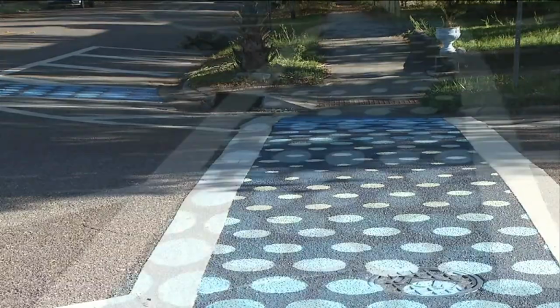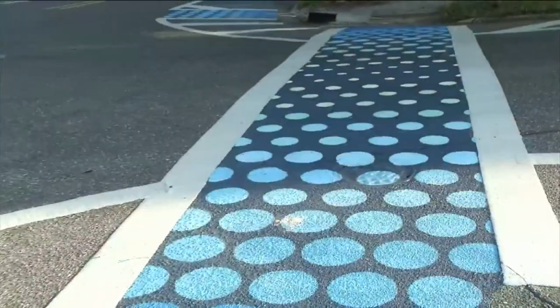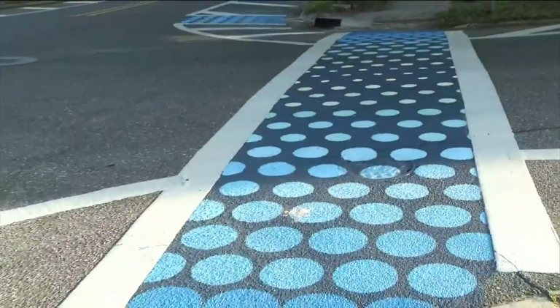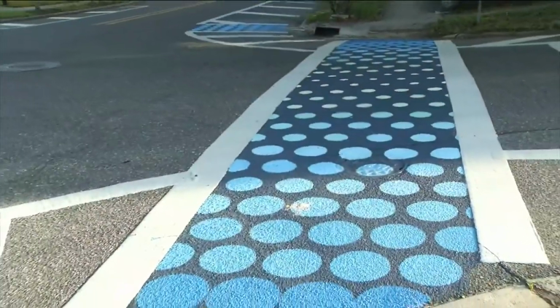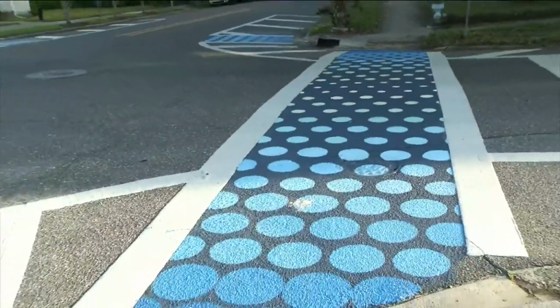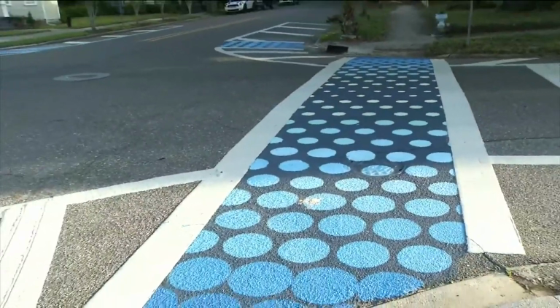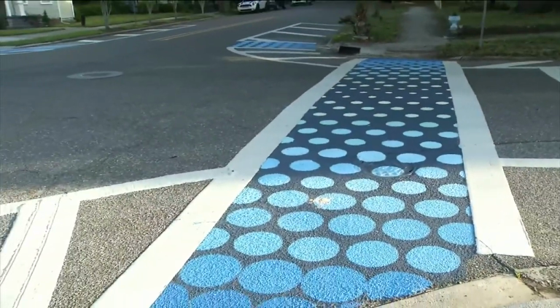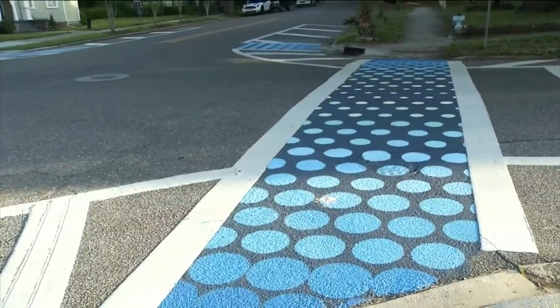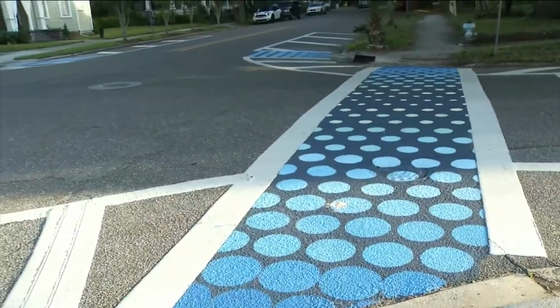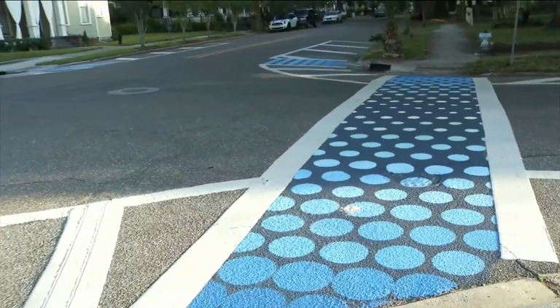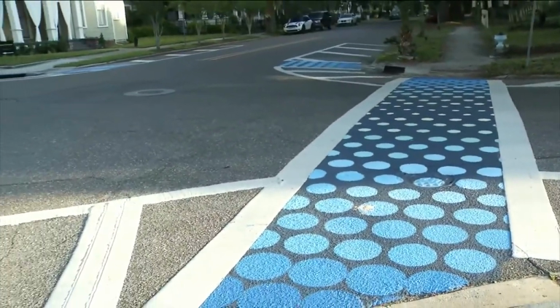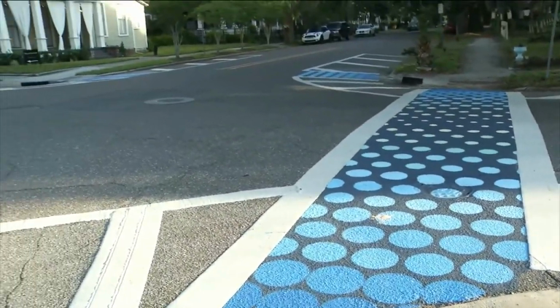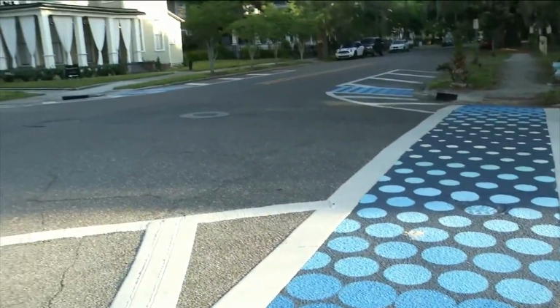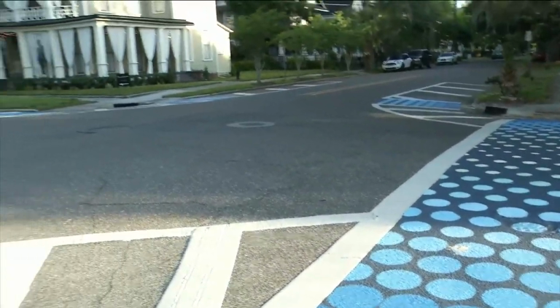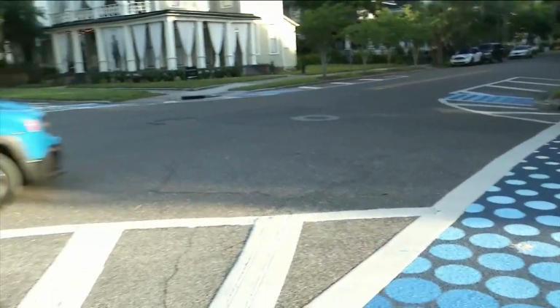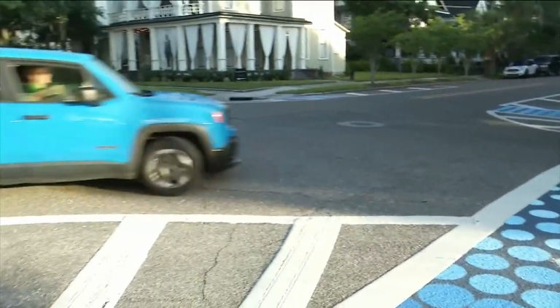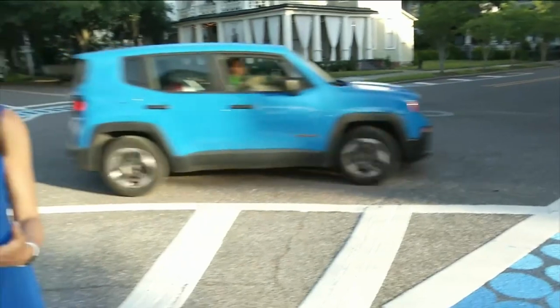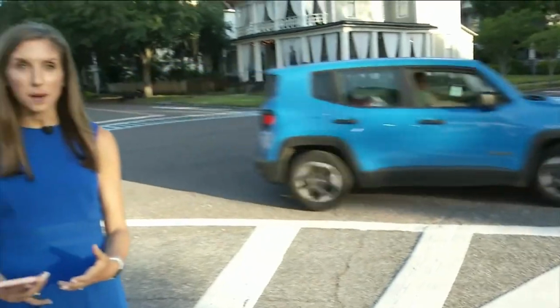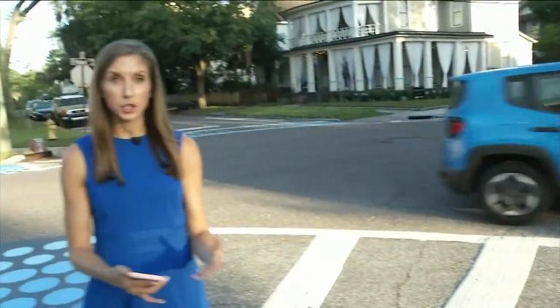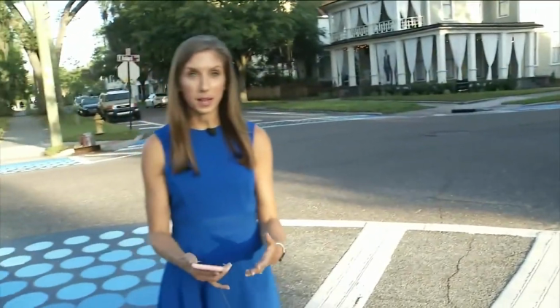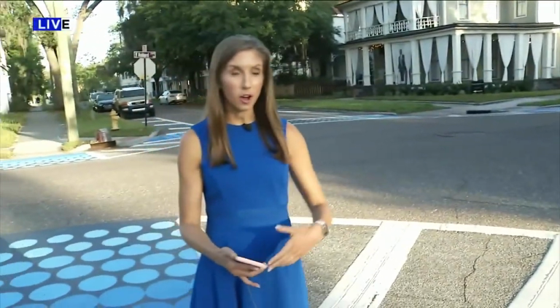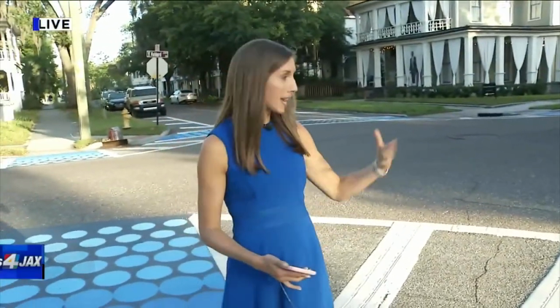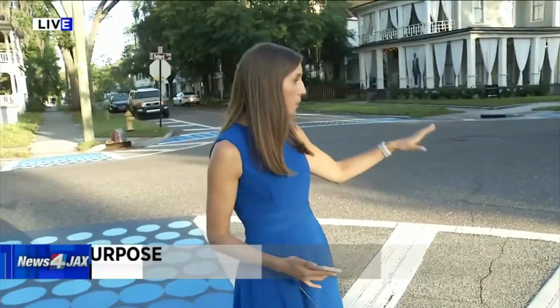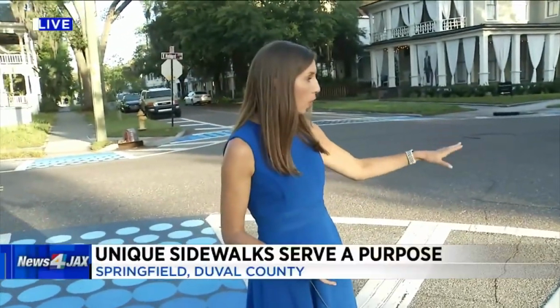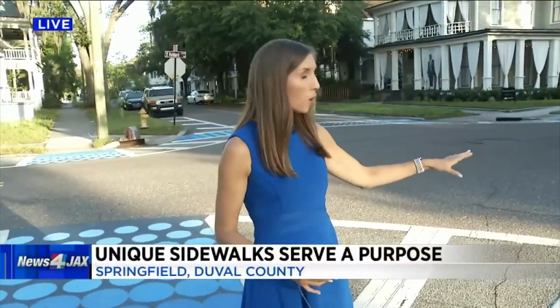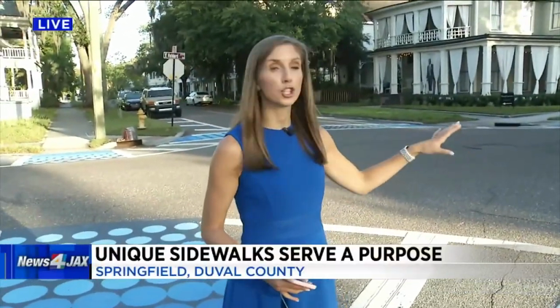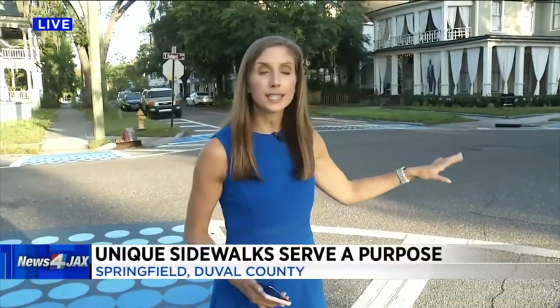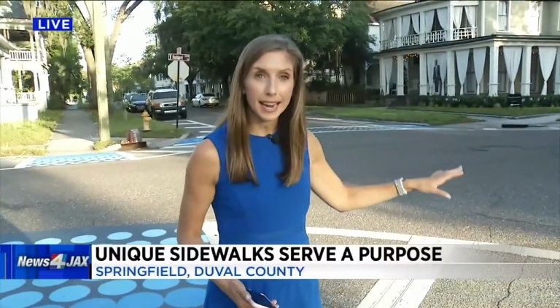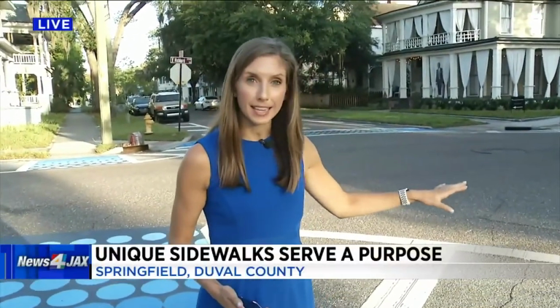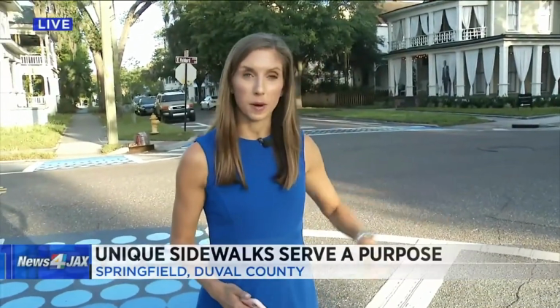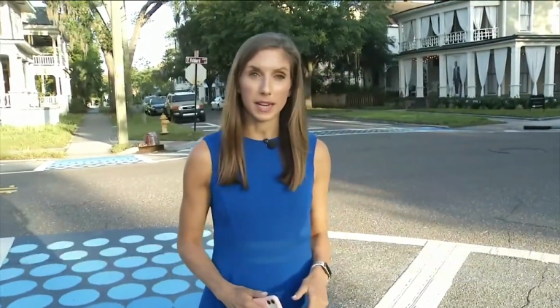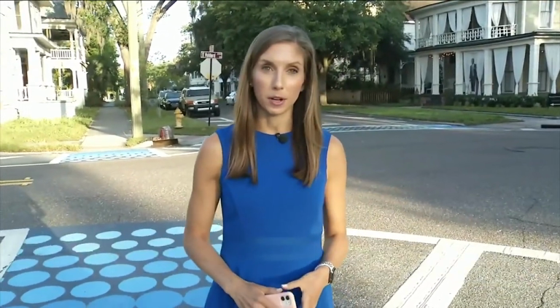So far, Sparr says the response from the community has been very positive. In the years to come, they do plan on designing more crosswalks just like this throughout the neighborhood.